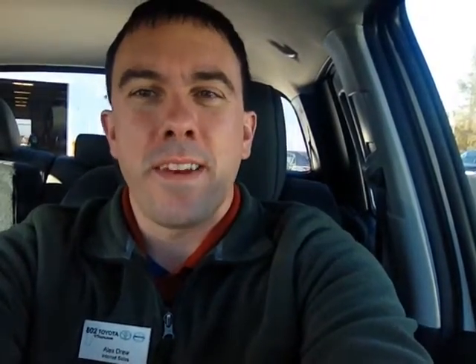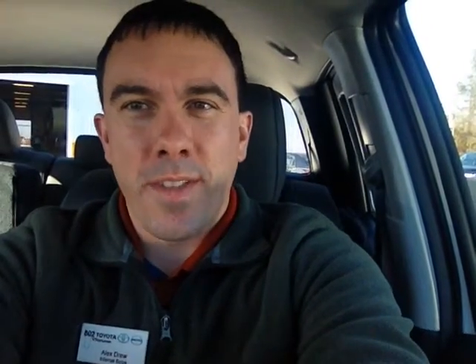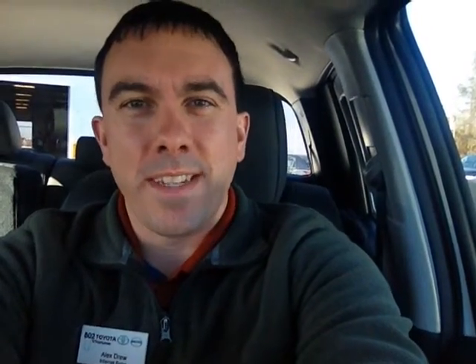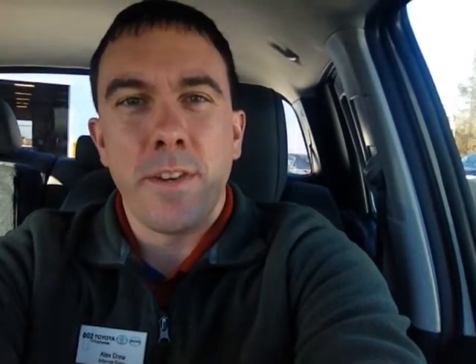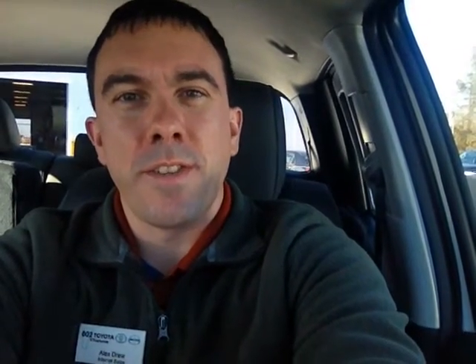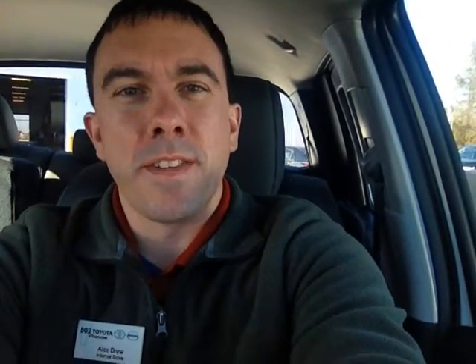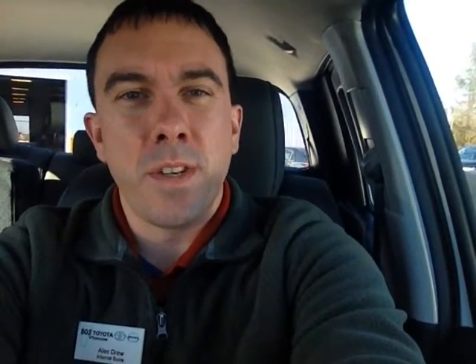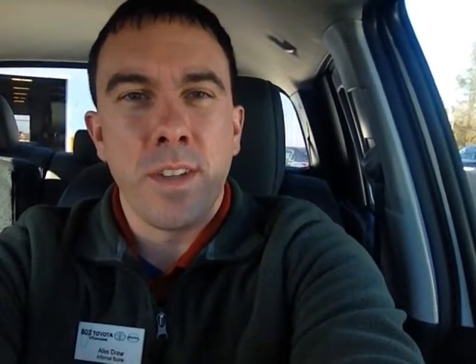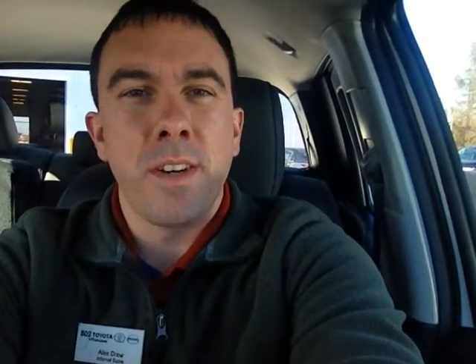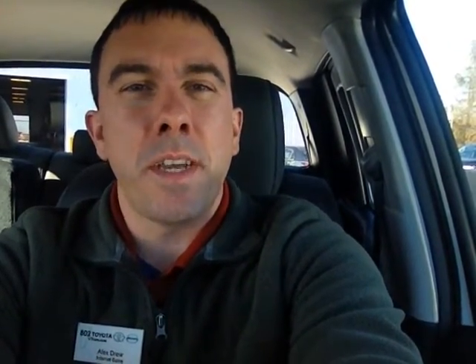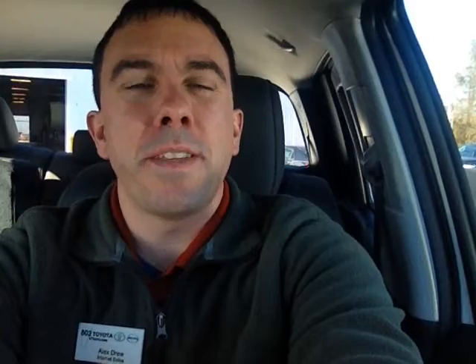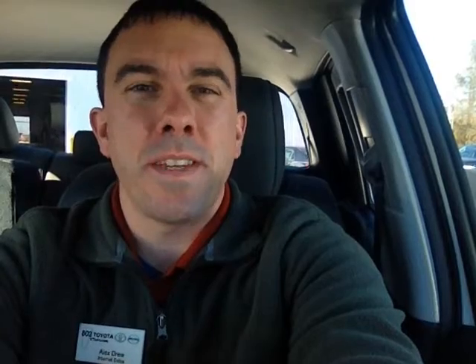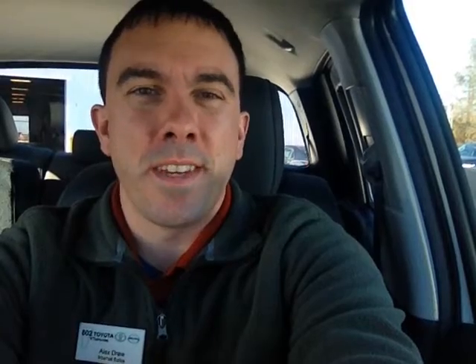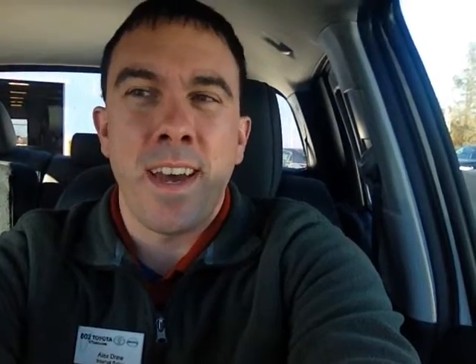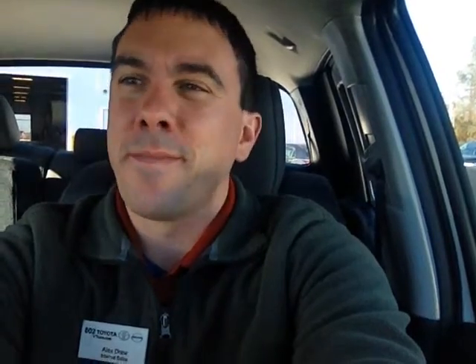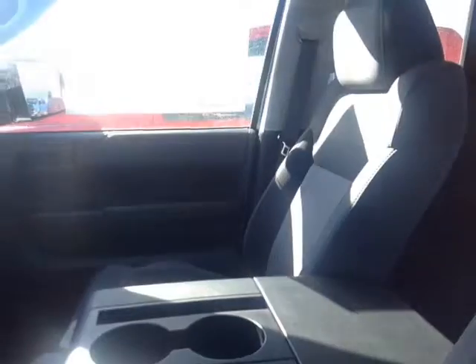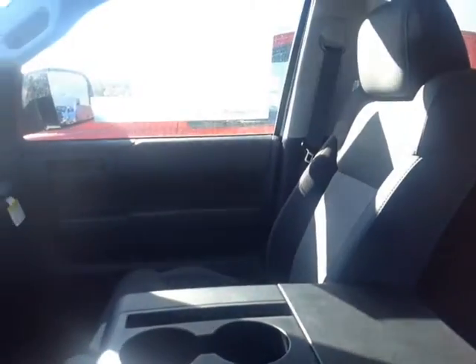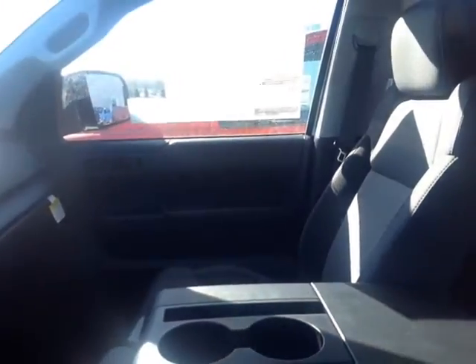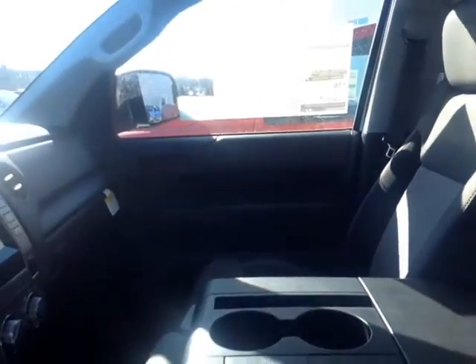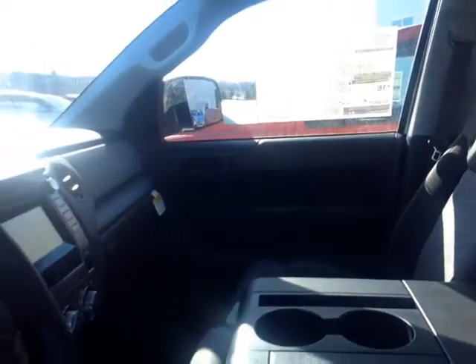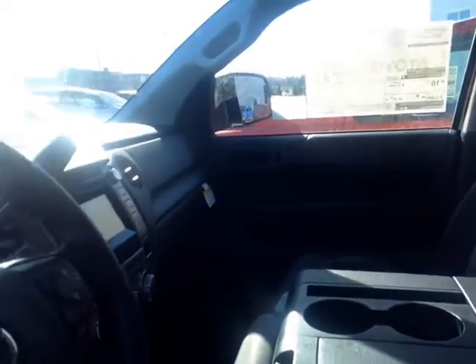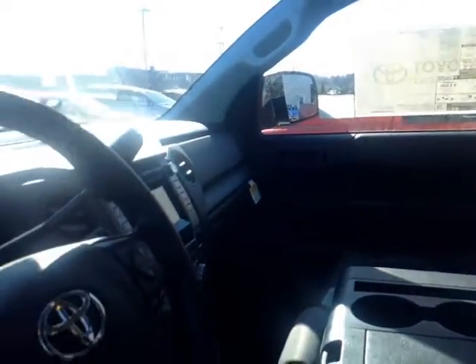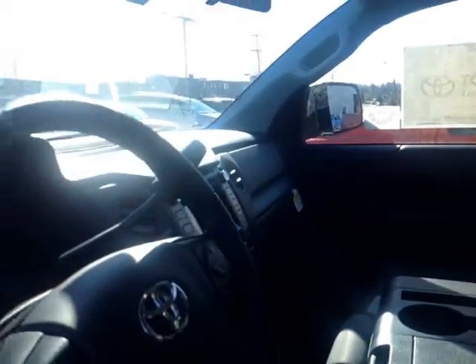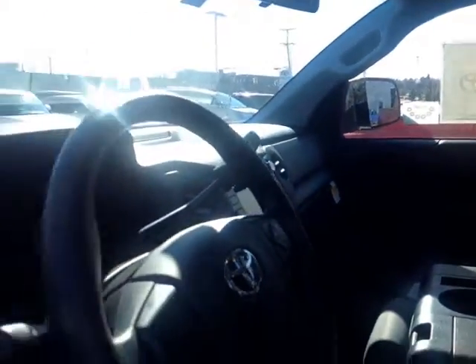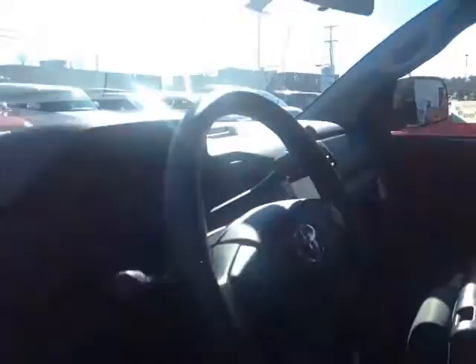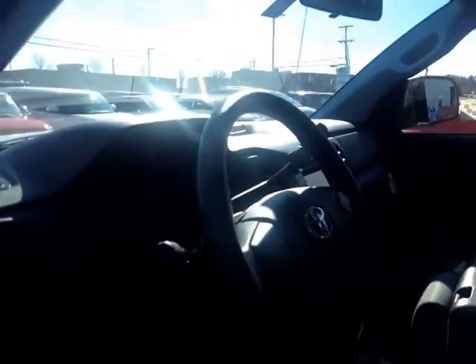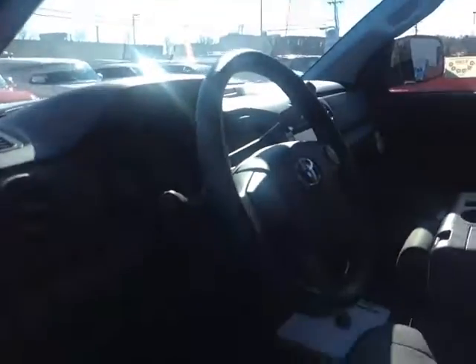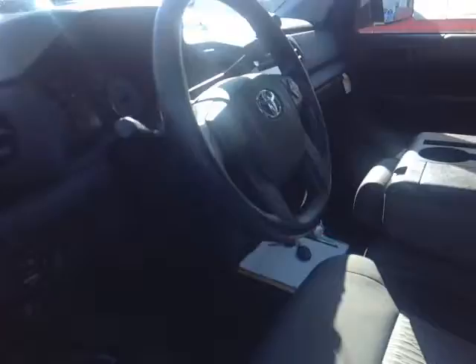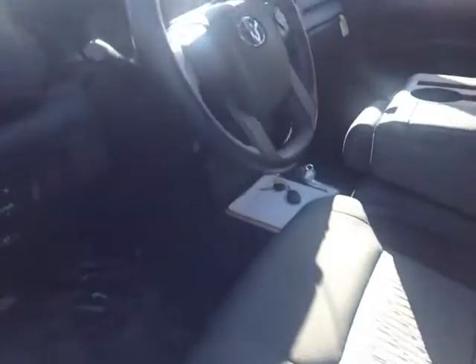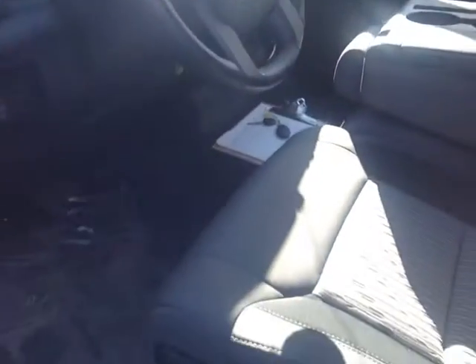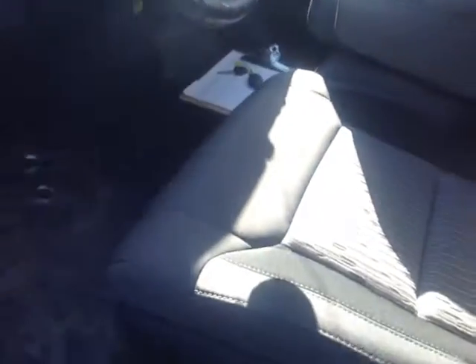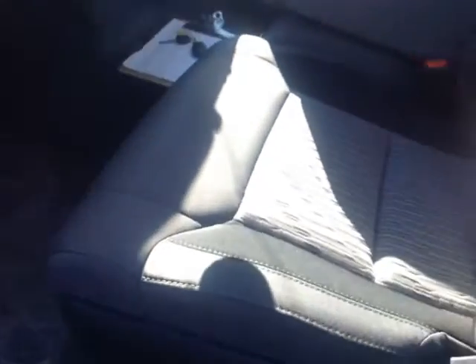I've shown you the exterior features on this new Tundra. Let's go ahead and take a peek at the space on the inside. As you can see here, there's no shortage of space, versatility, and creature comforts on the interior.